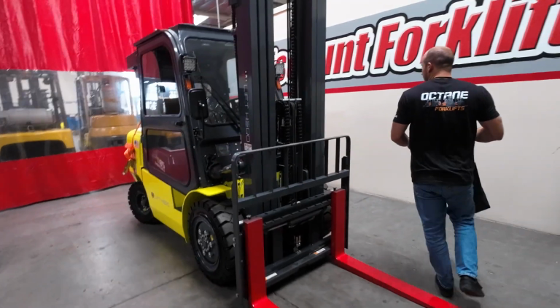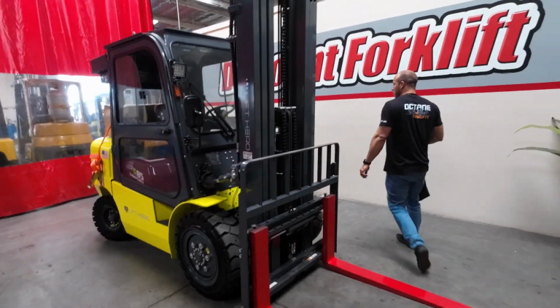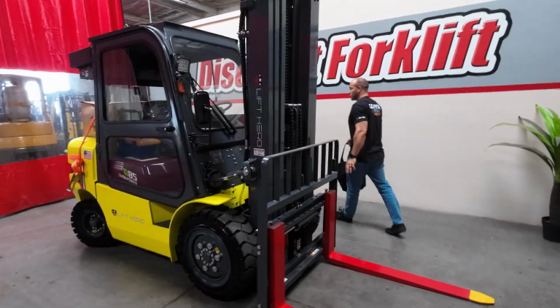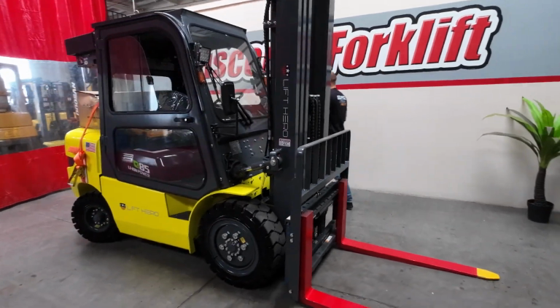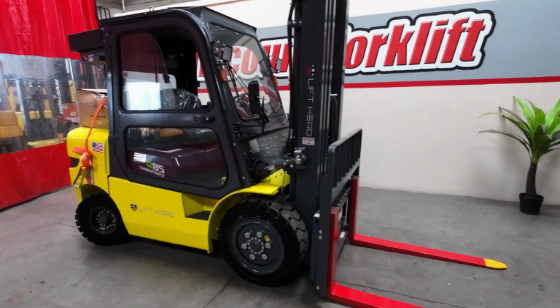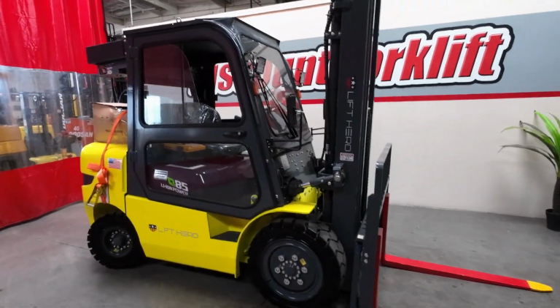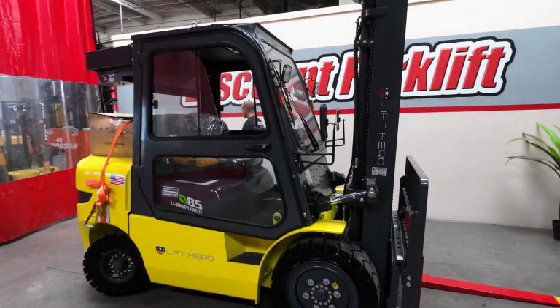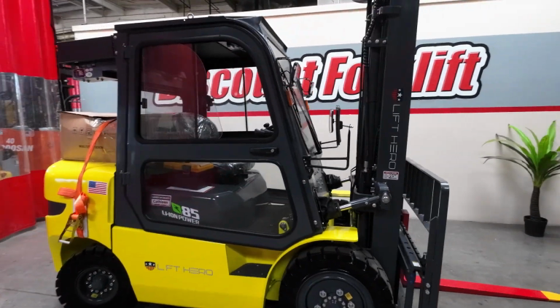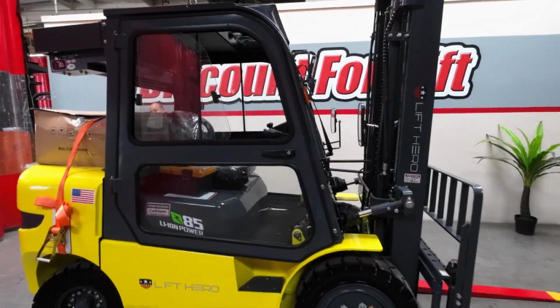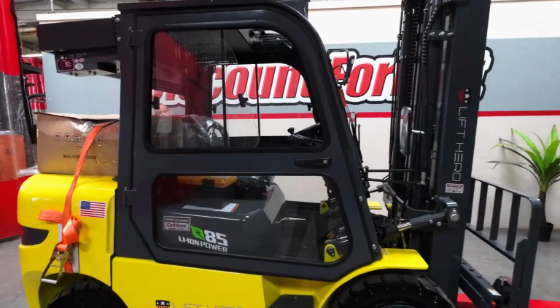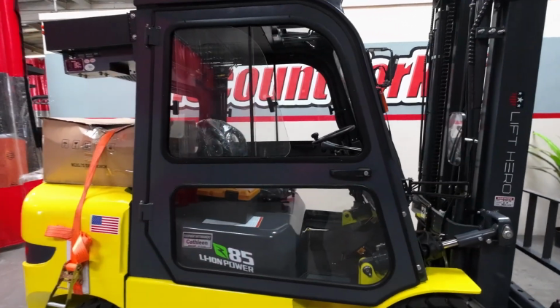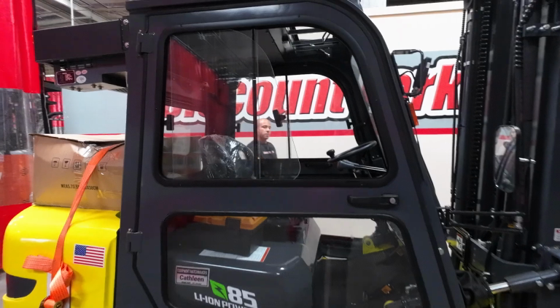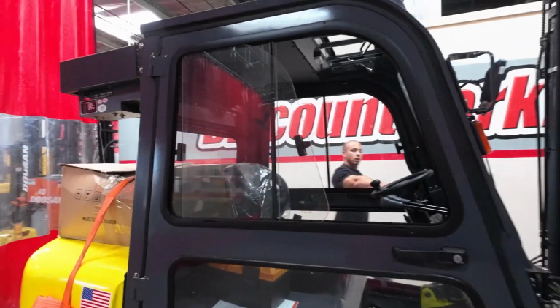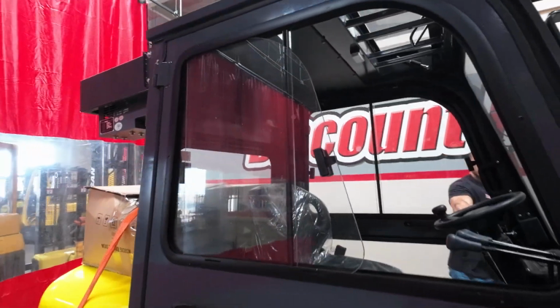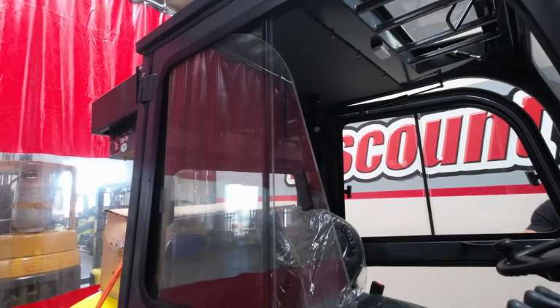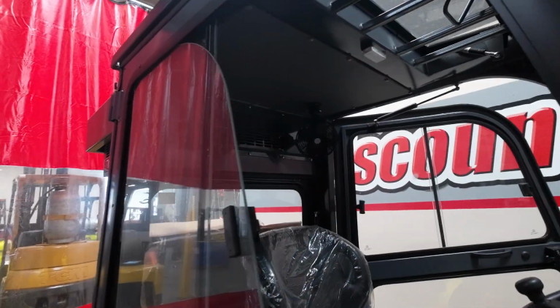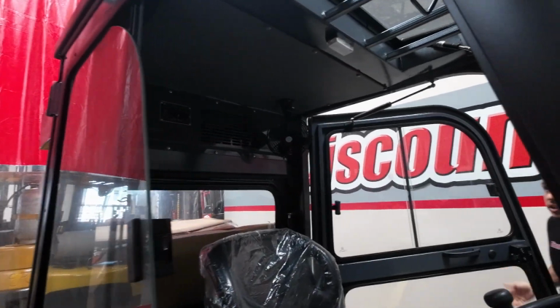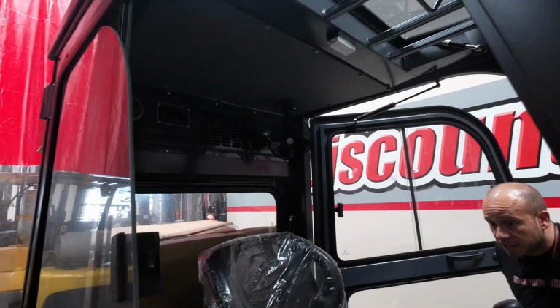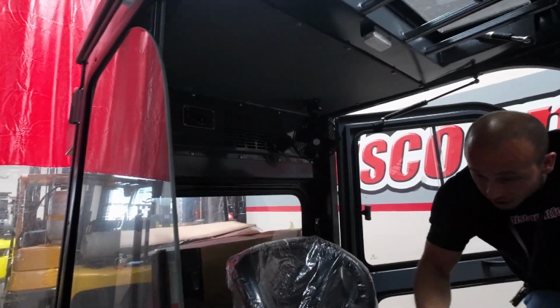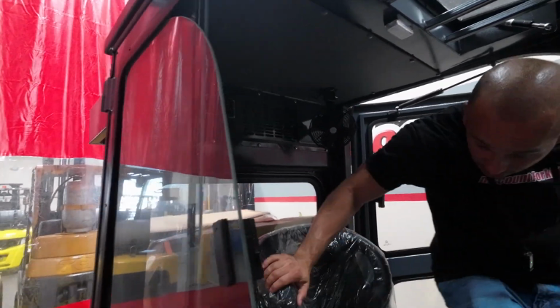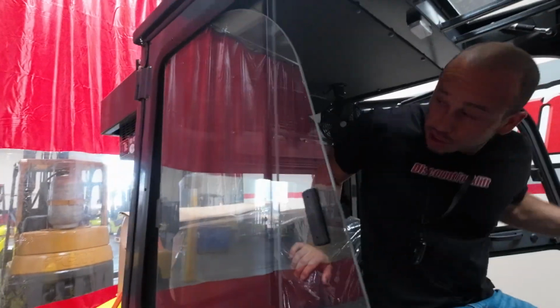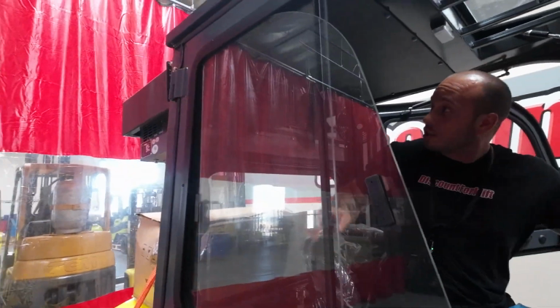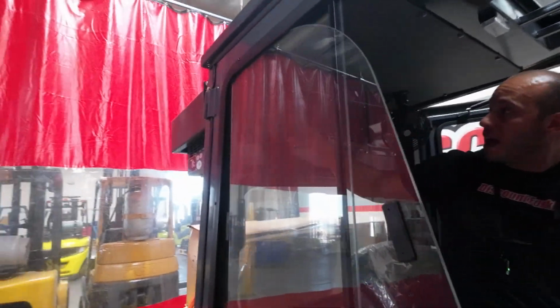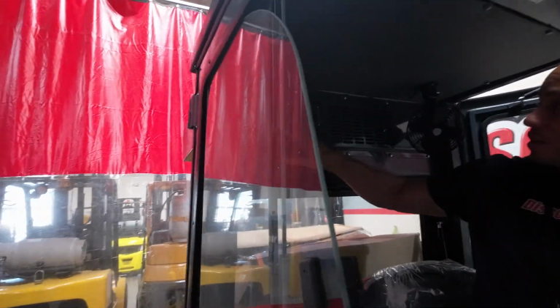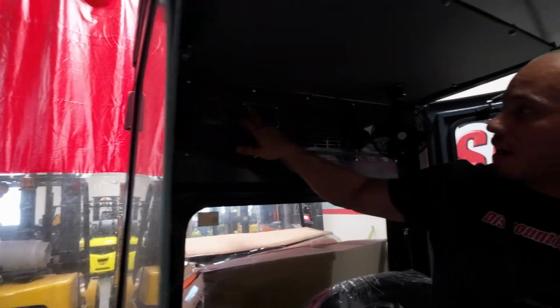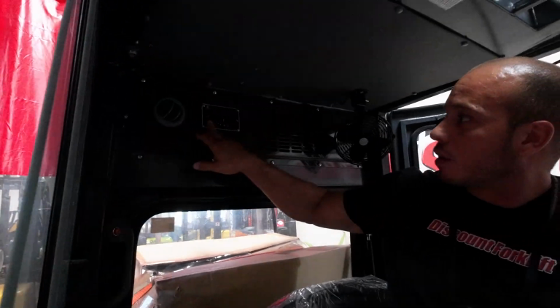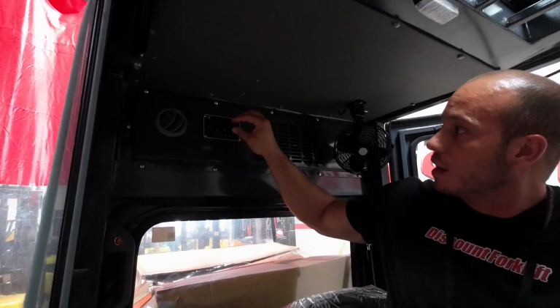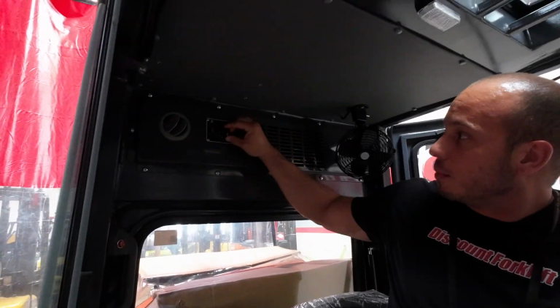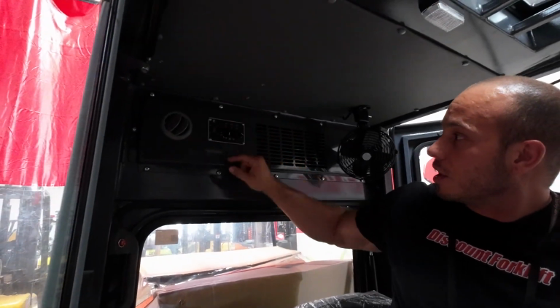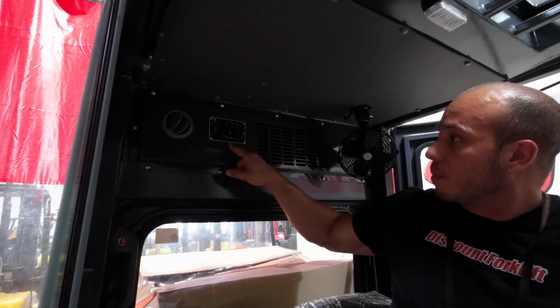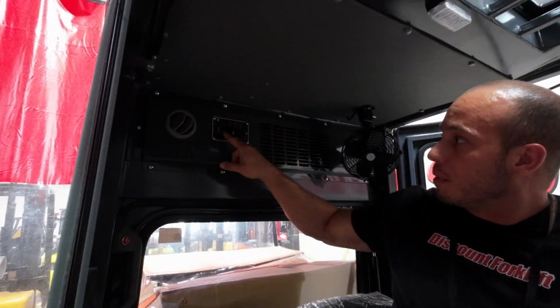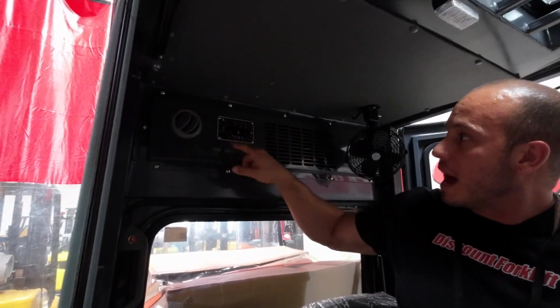Now coming around here — she is an enclosed cab, so she's also gonna have air conditioning. Once you get inside, all the air conditioning controls are in the back, so you'll have the hot, the cold, and you'll be able to turn it from low, medium, to high.